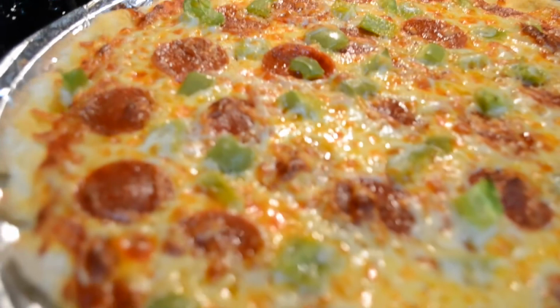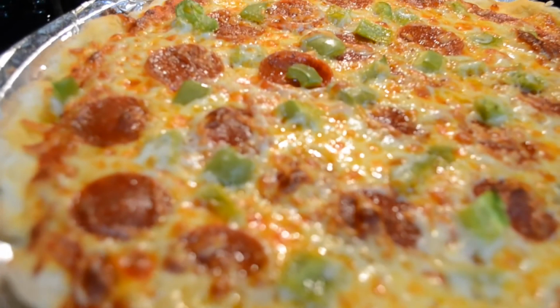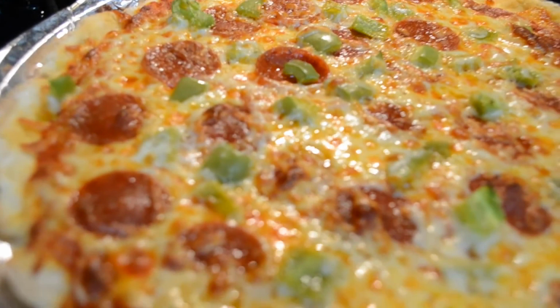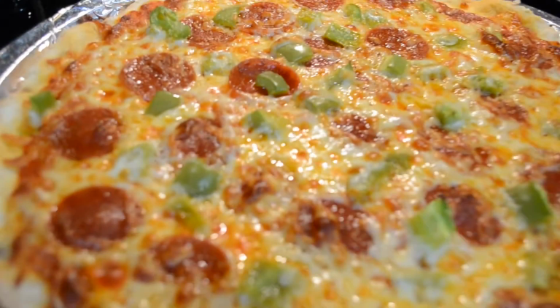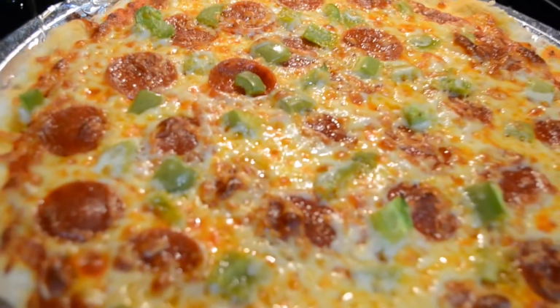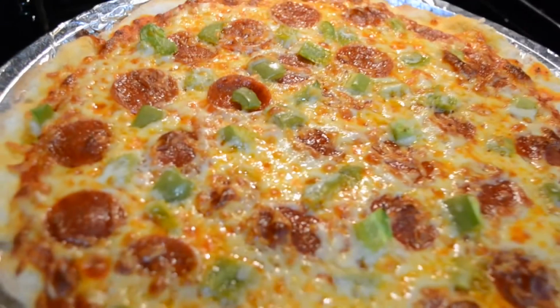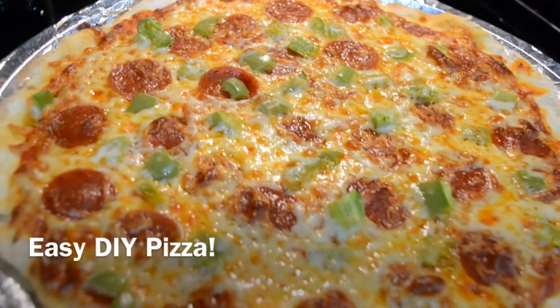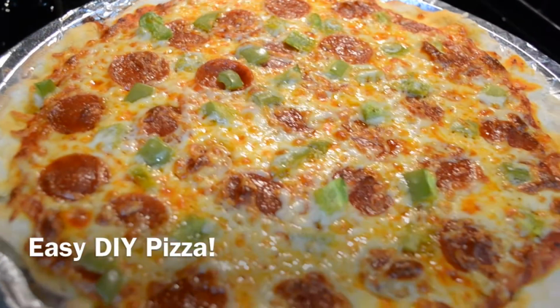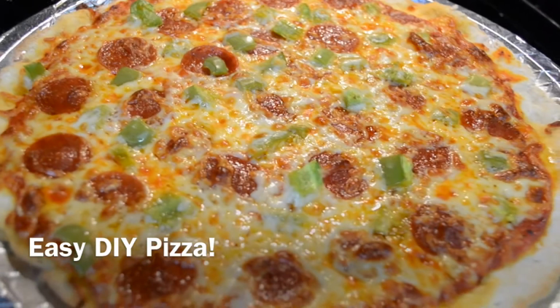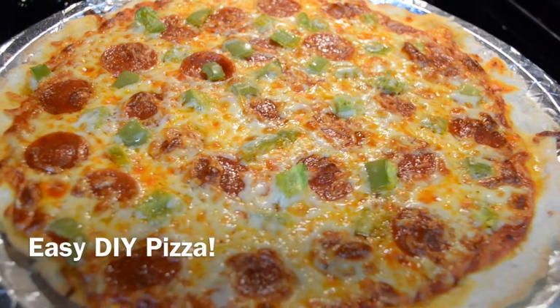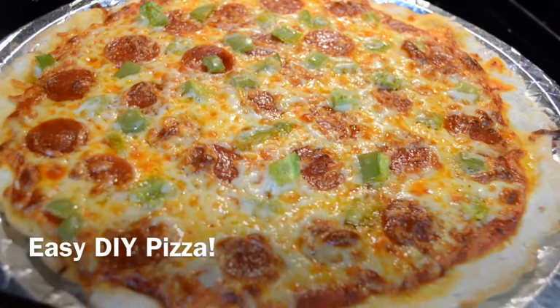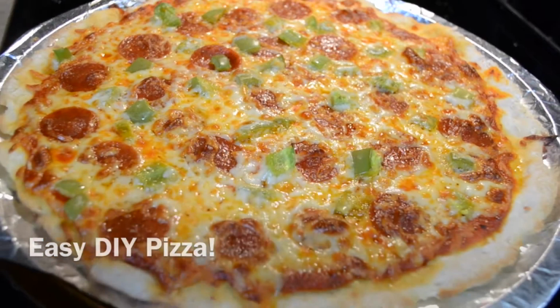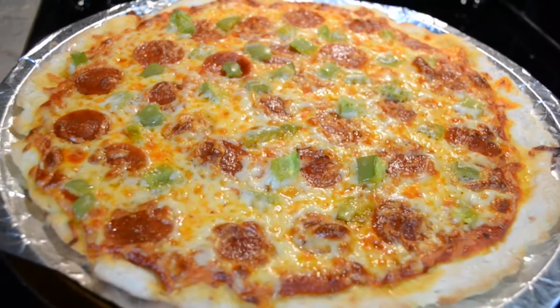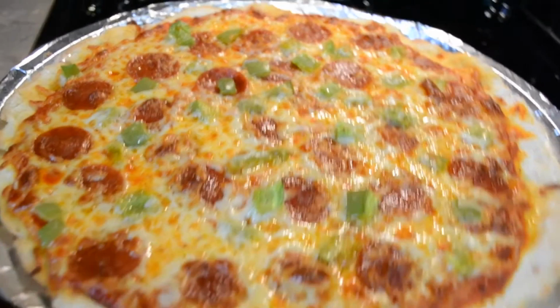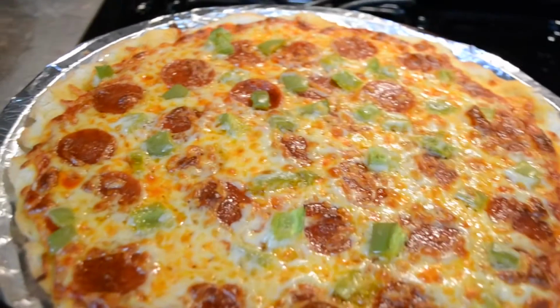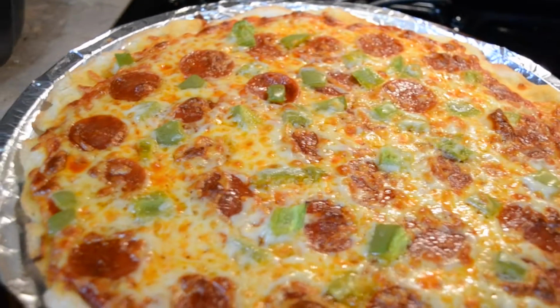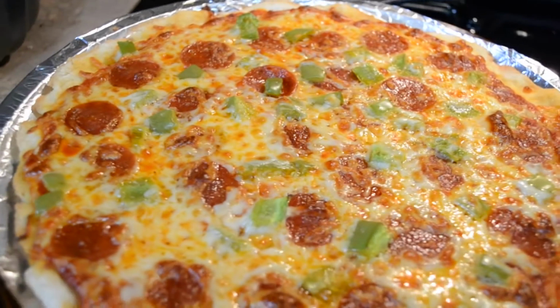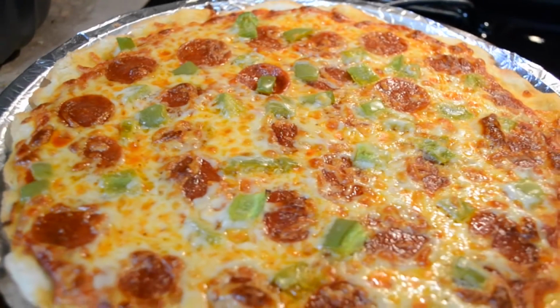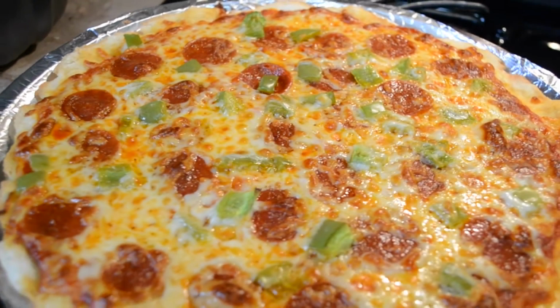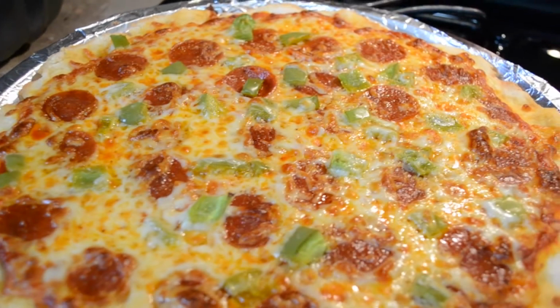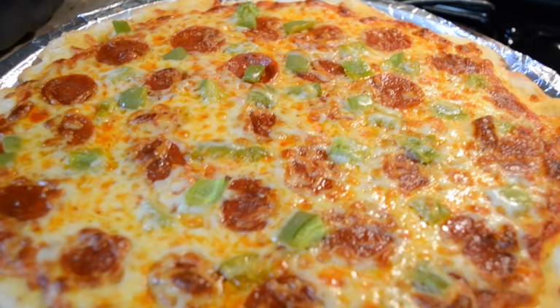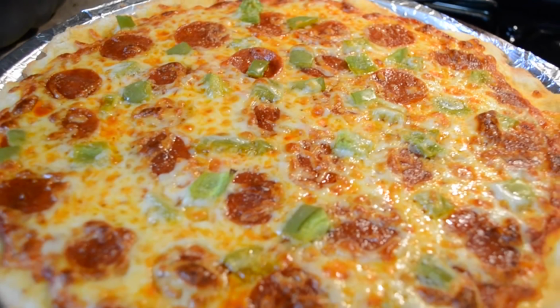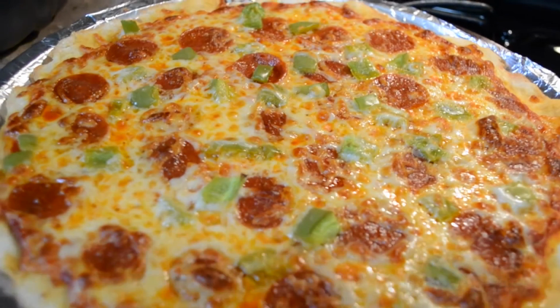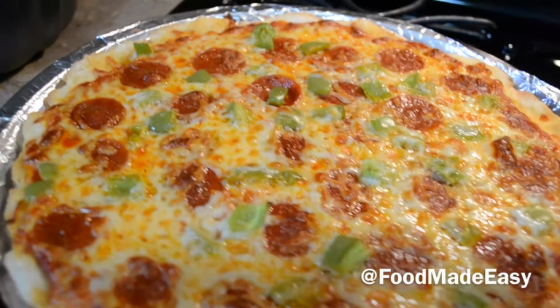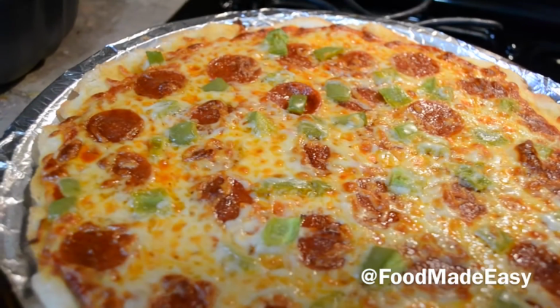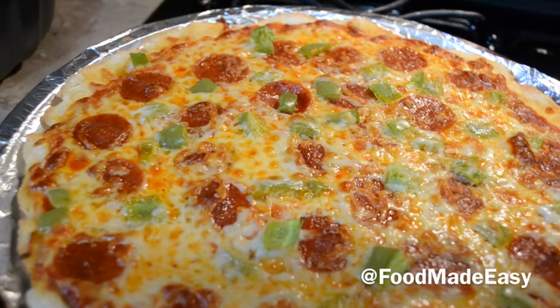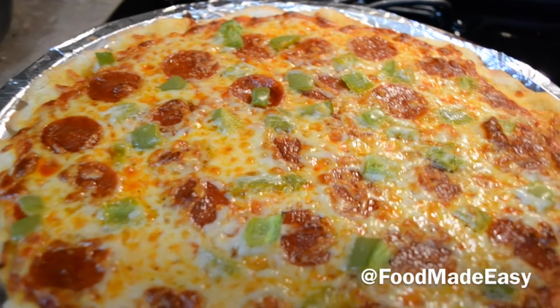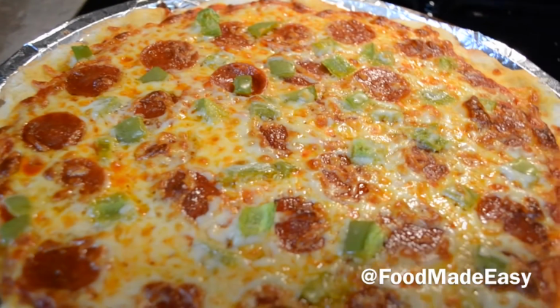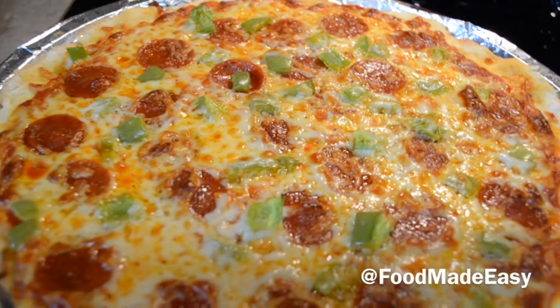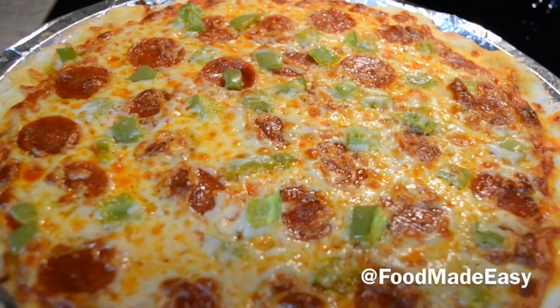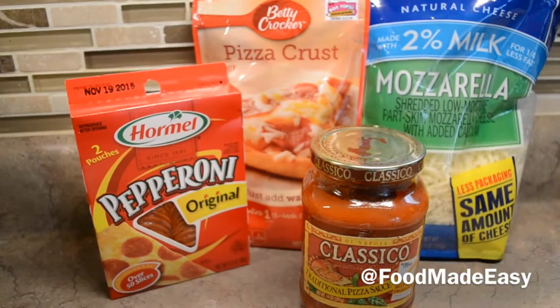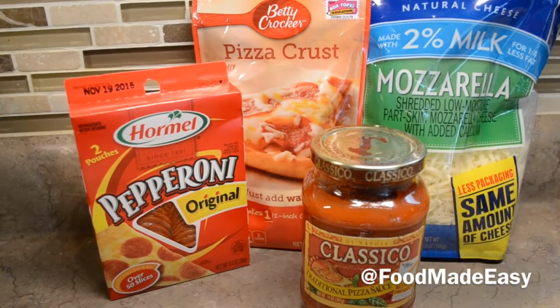Hello guys, today I'm going to show you how to make this really easy pizza. I've tried many different ways to make it and this is by far the best, so I hope you enjoy and let's get started.